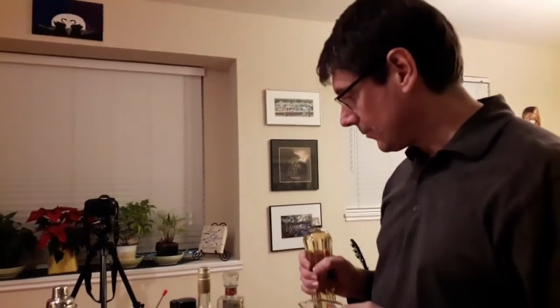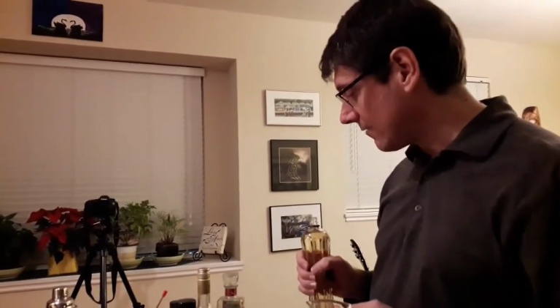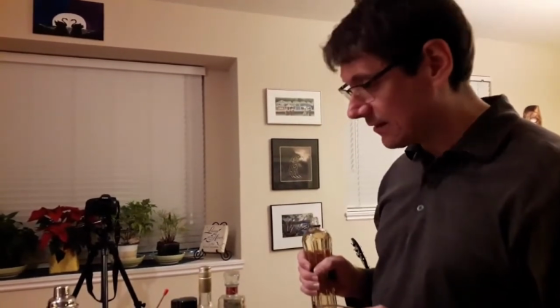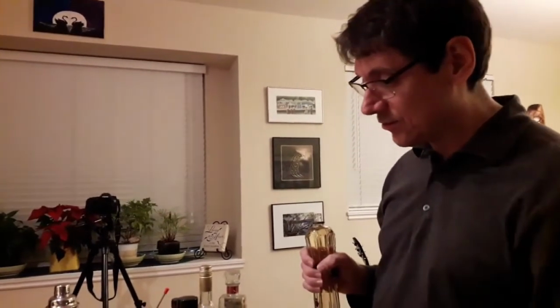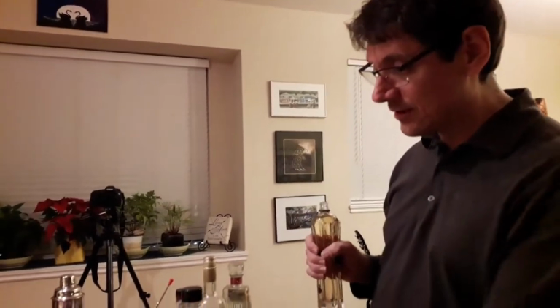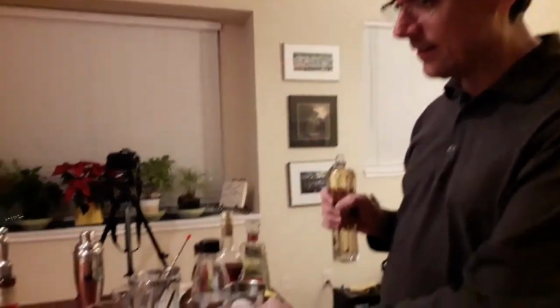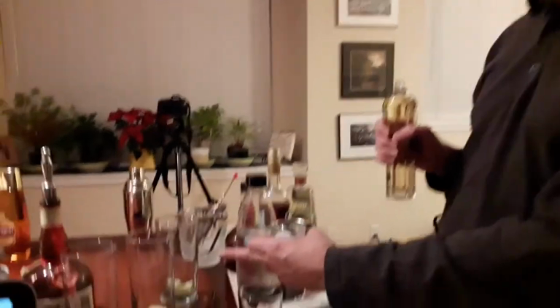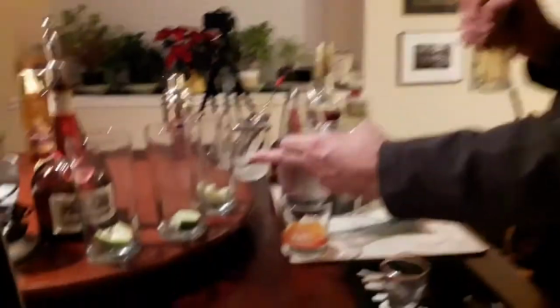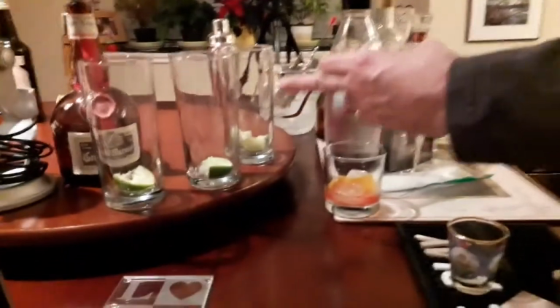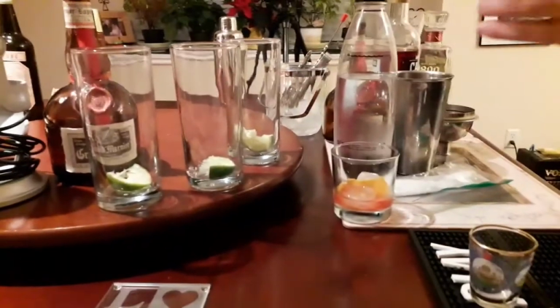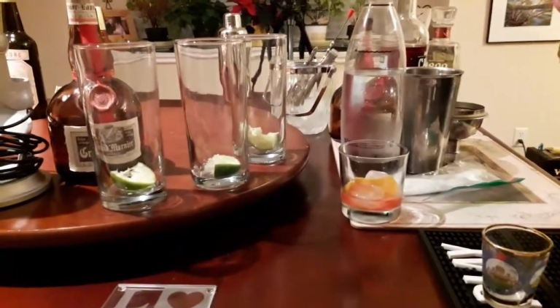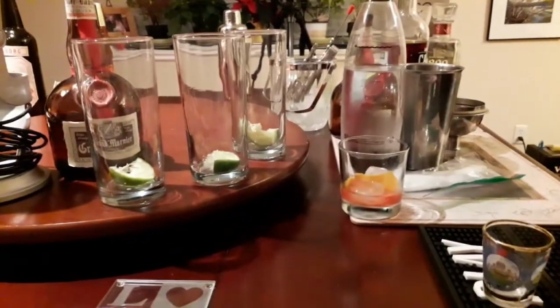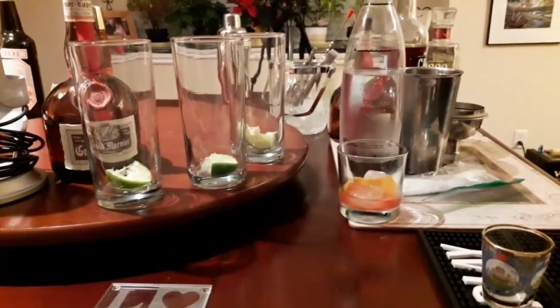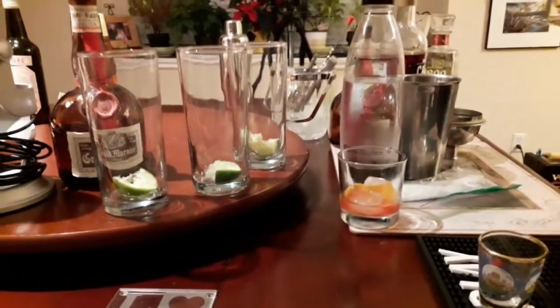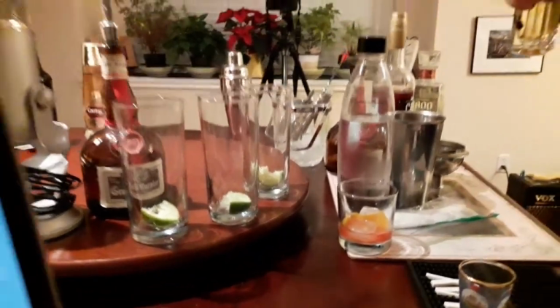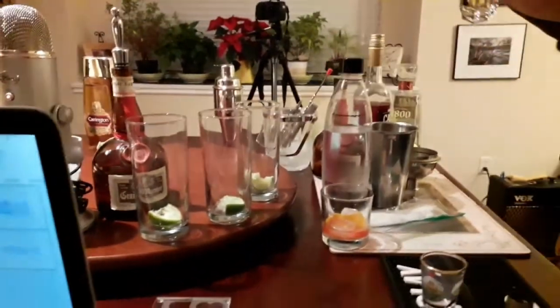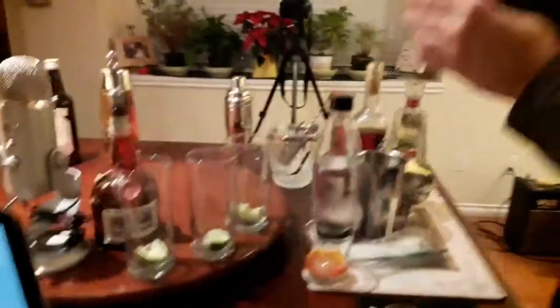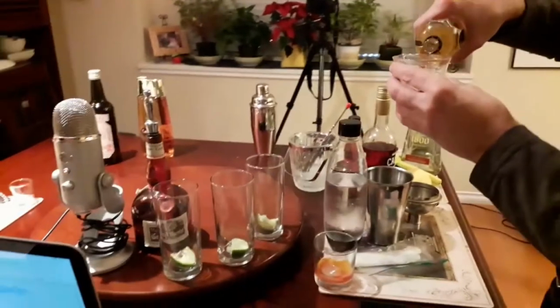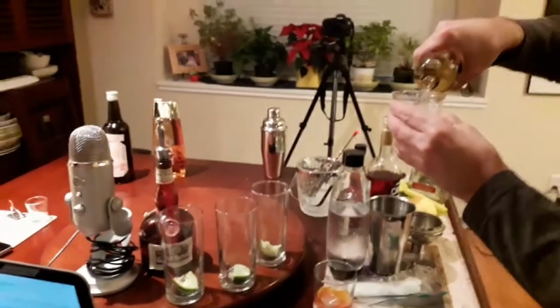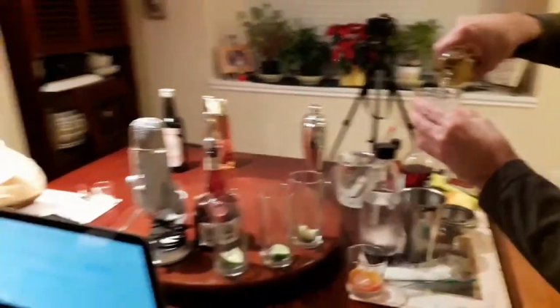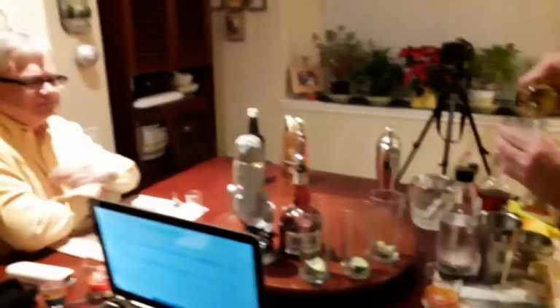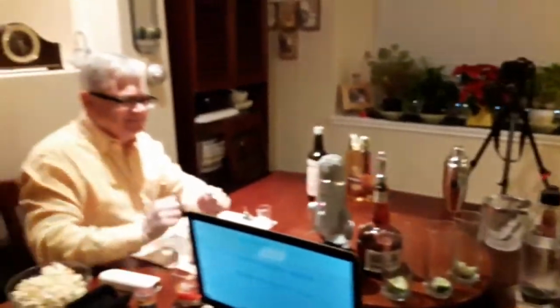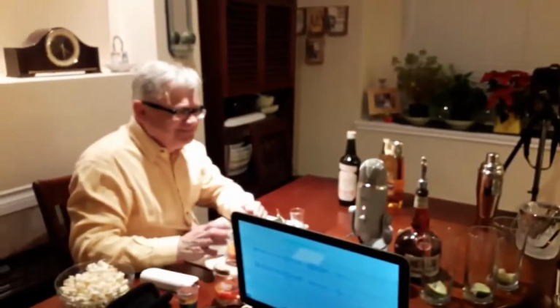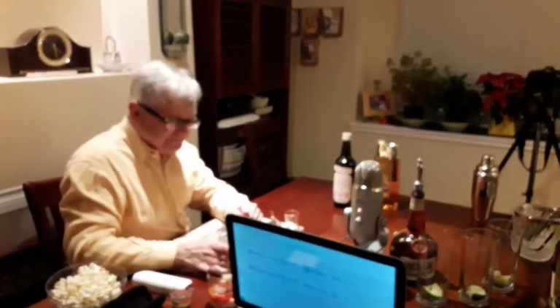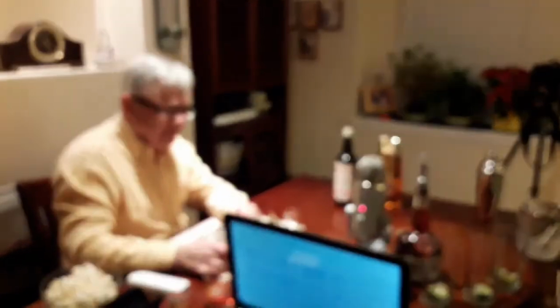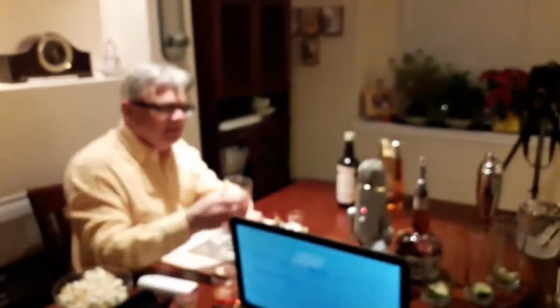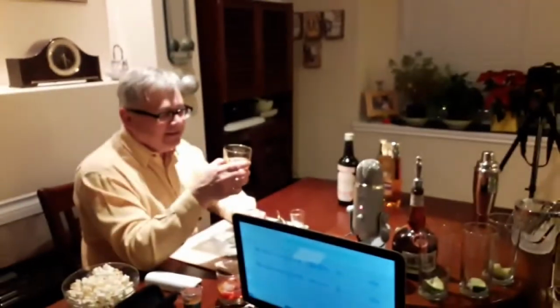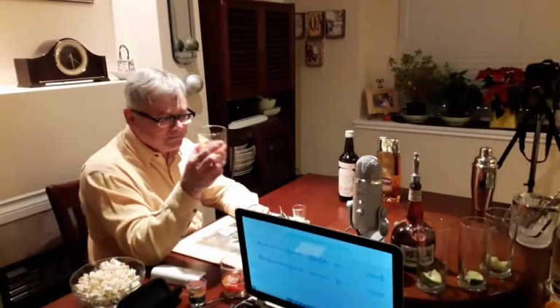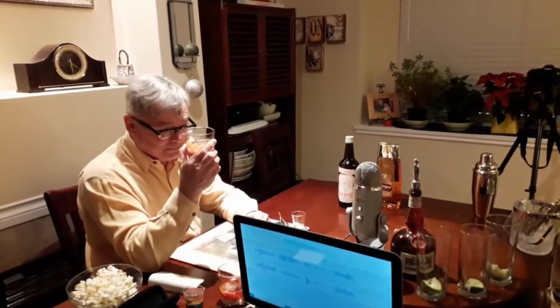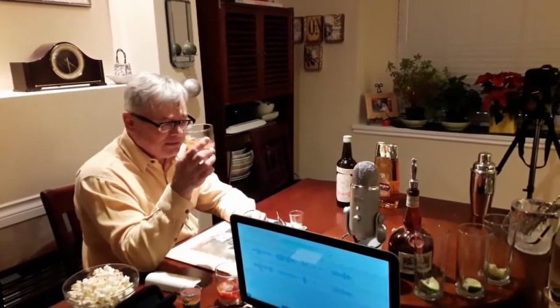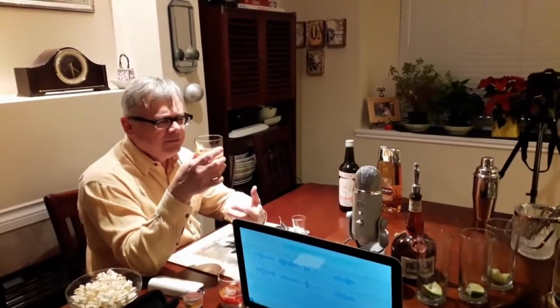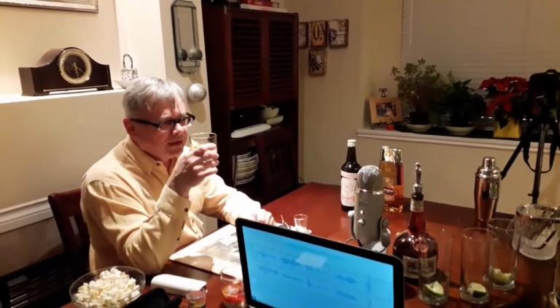We don't have nice little glasses, so it's going to look like hell in these gigantic glasses that we have. I've got some smaller glasses on order. Really? Yeah. Good Lord. How does that help us now? But I feel better about it.